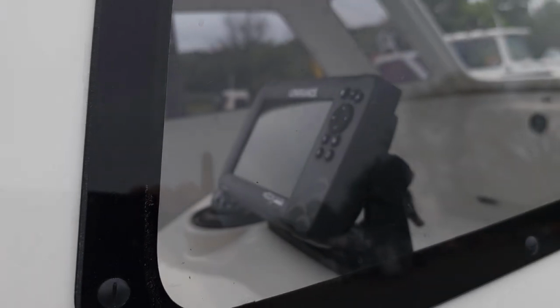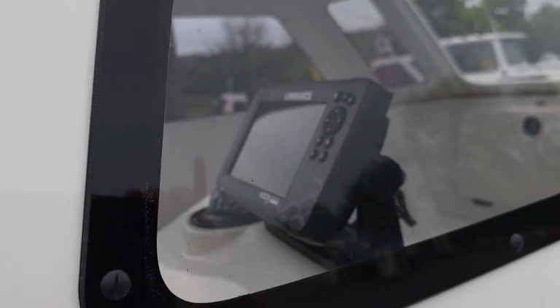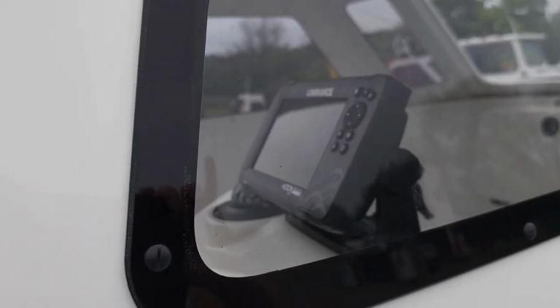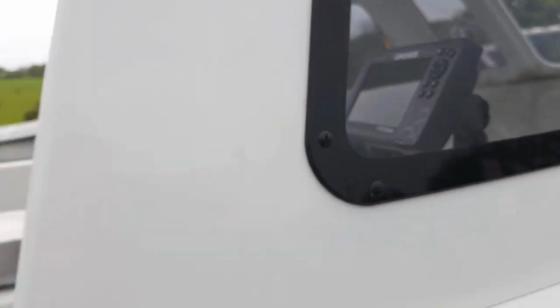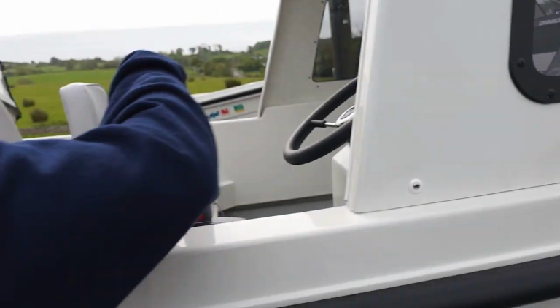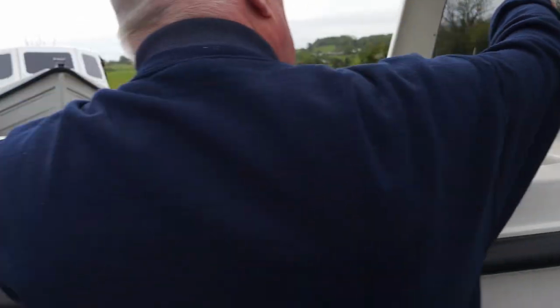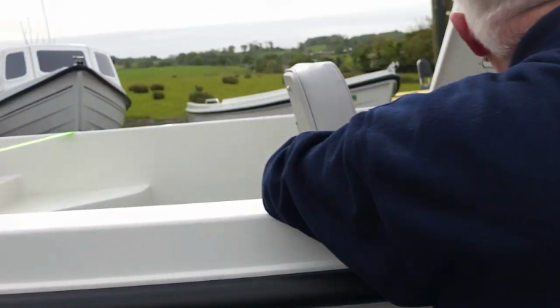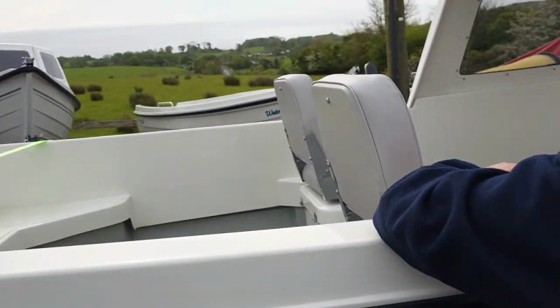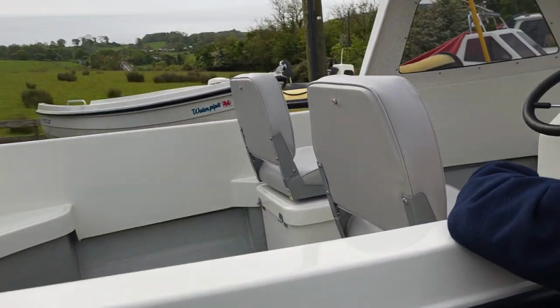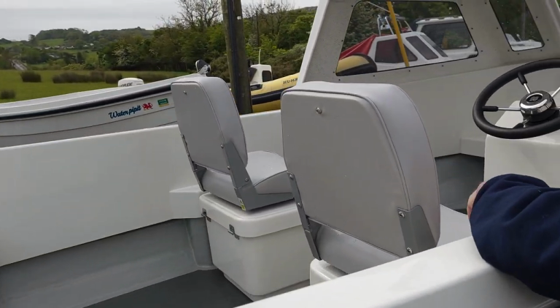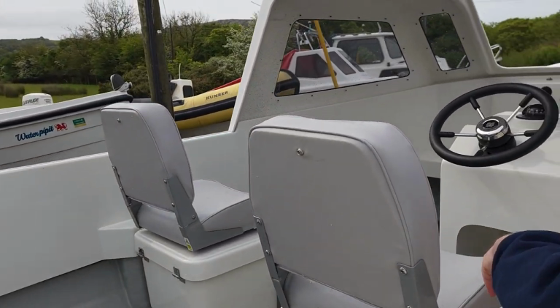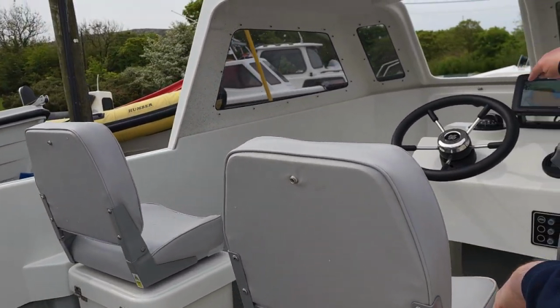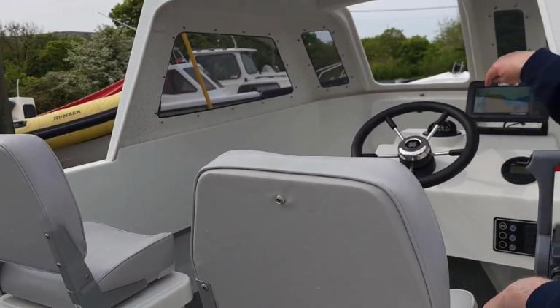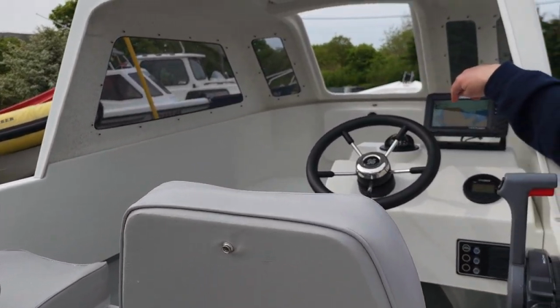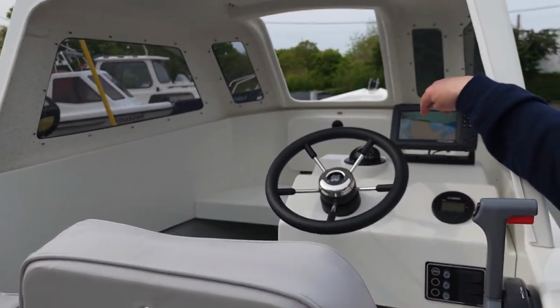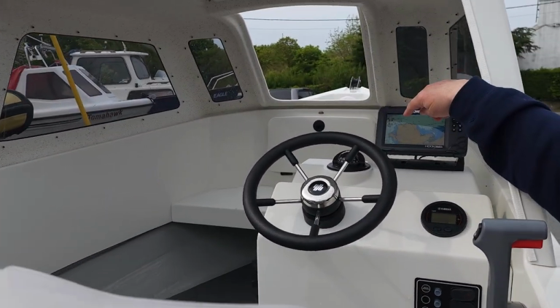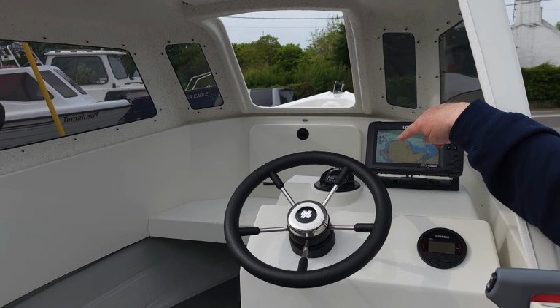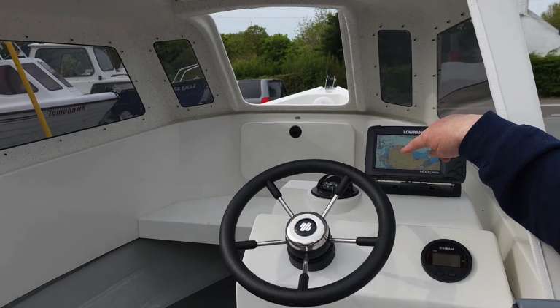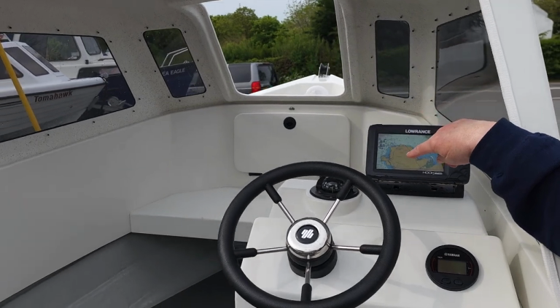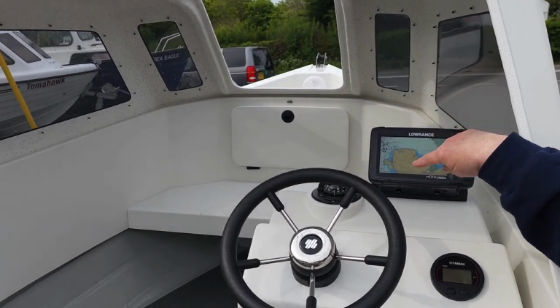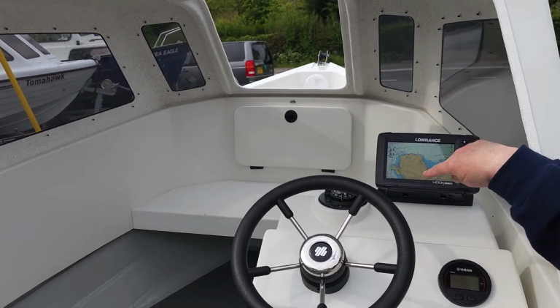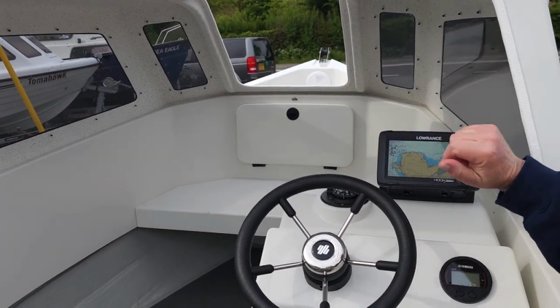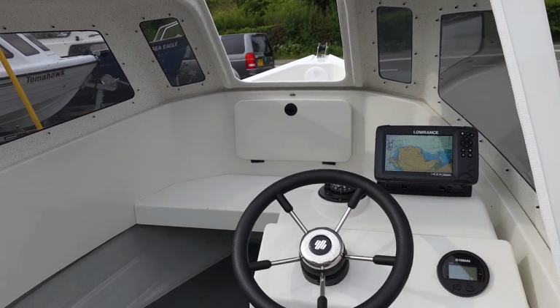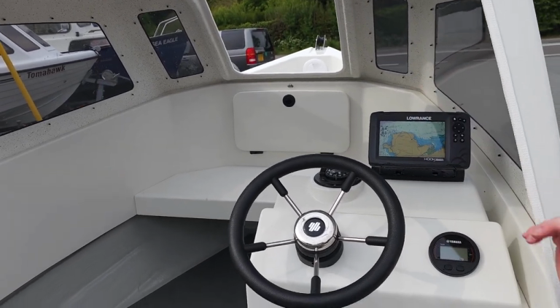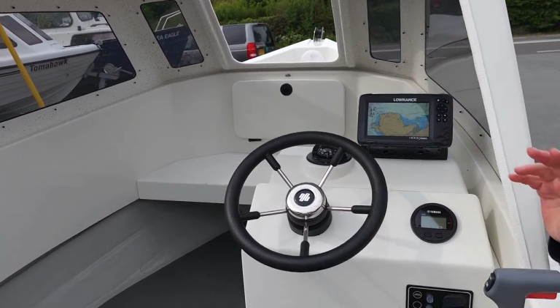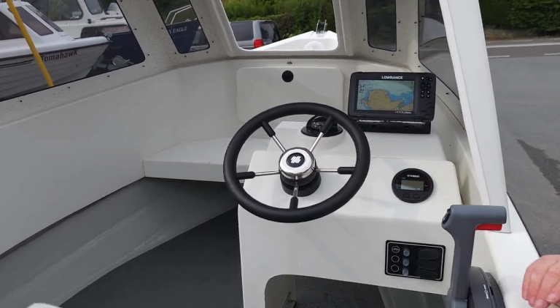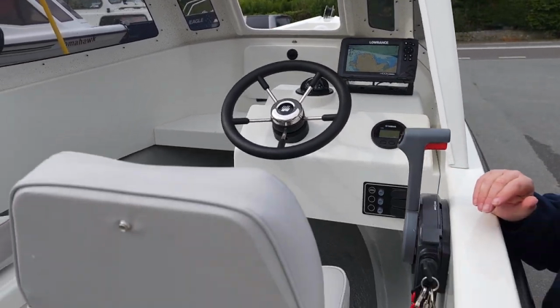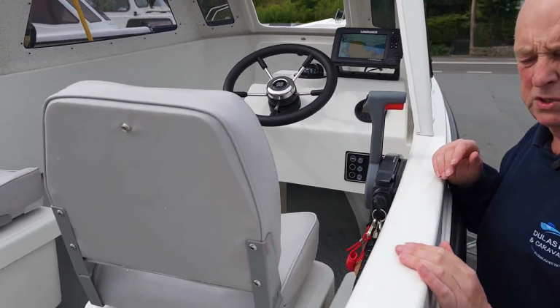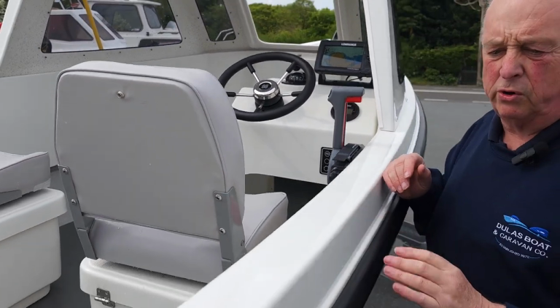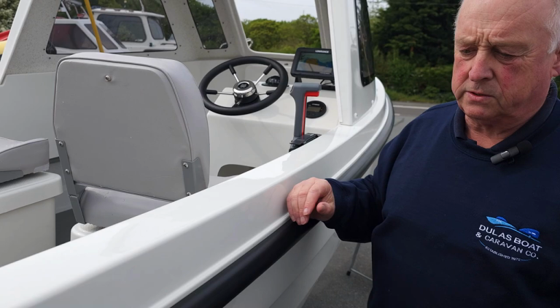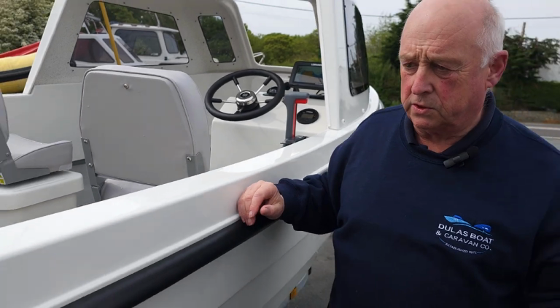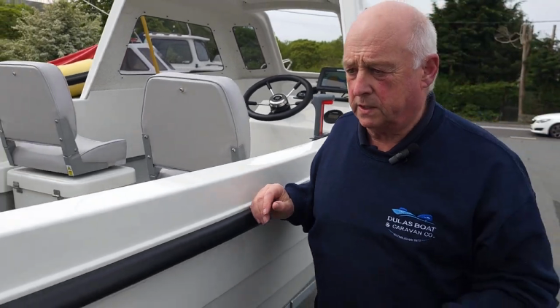If someone comes down to the back here, you can see into the cabin and you'll see the locker I was talking about at the front of the bow. So that's very handy to keep — good storage space there.